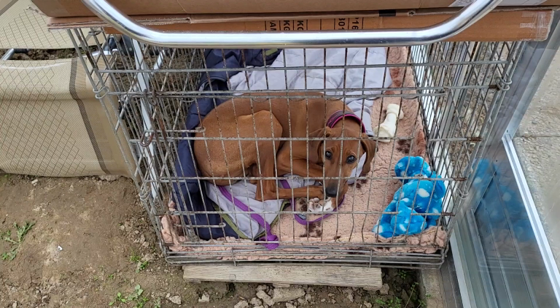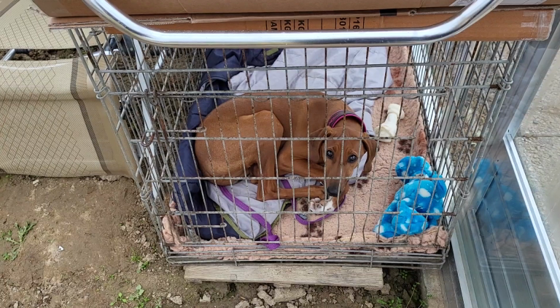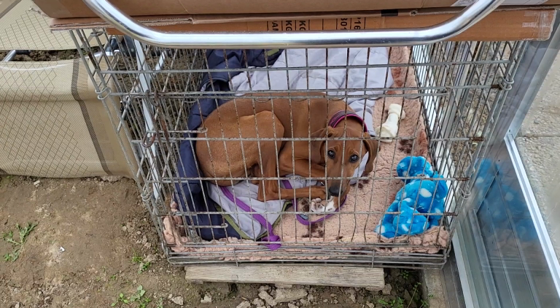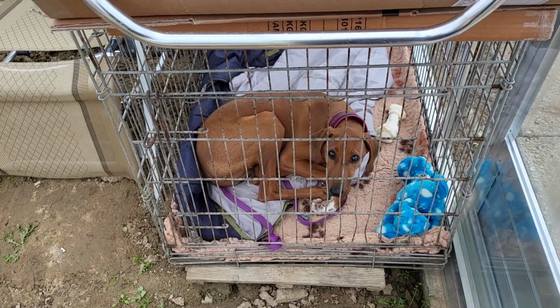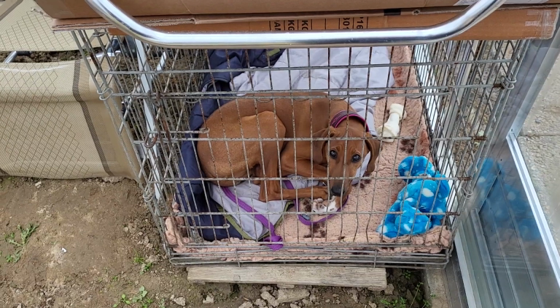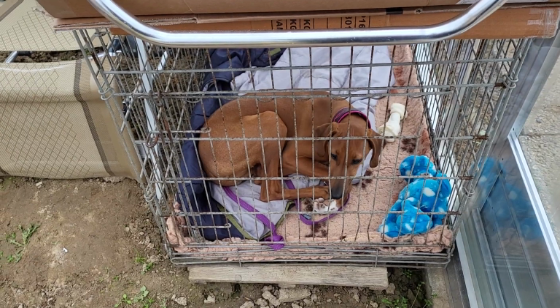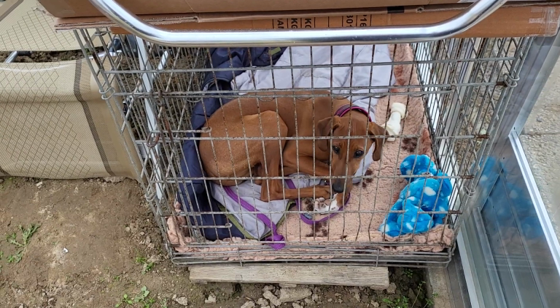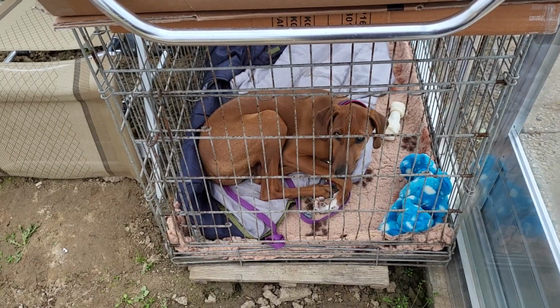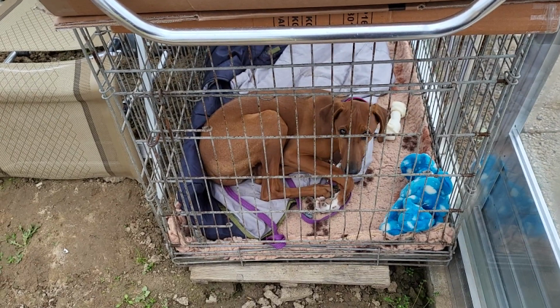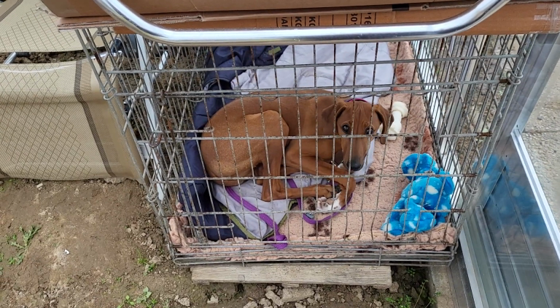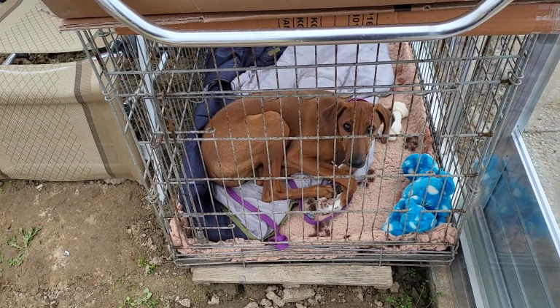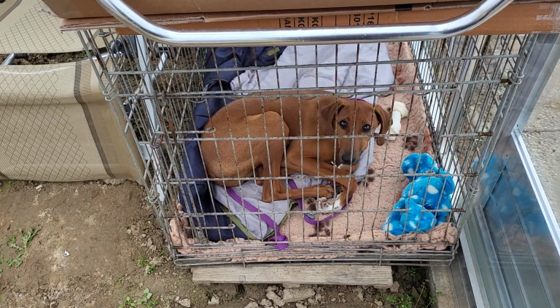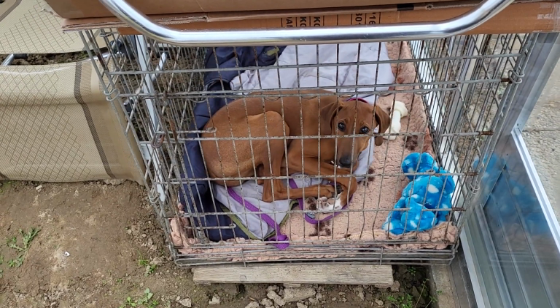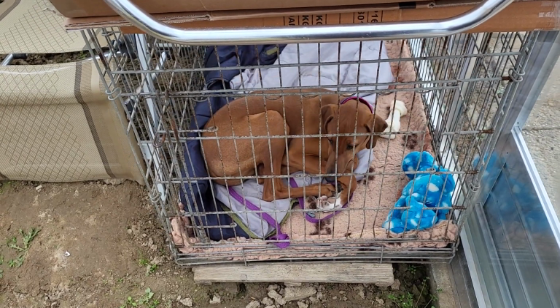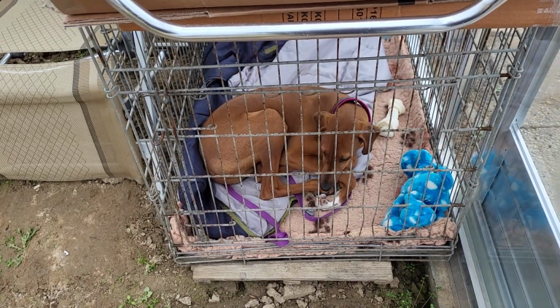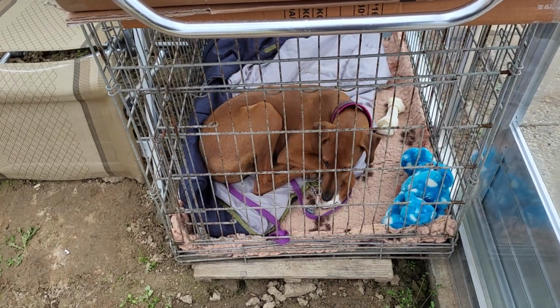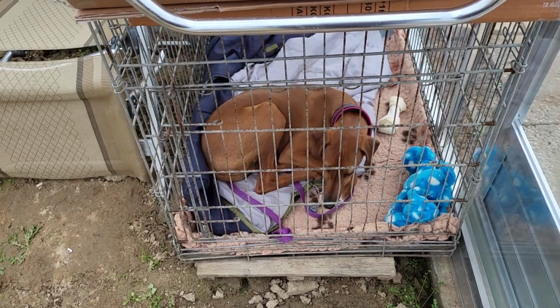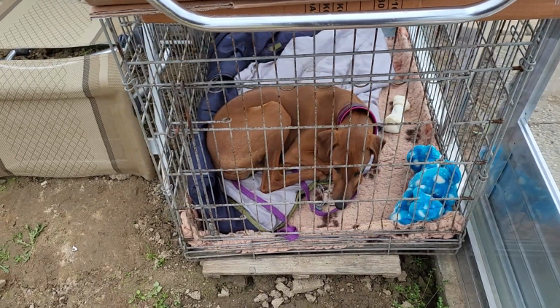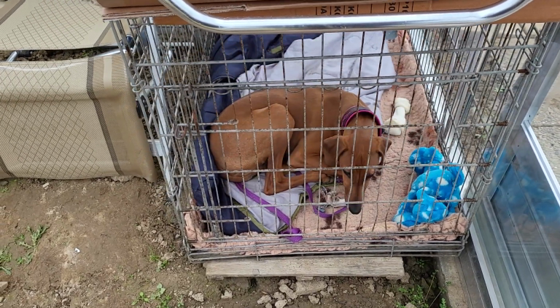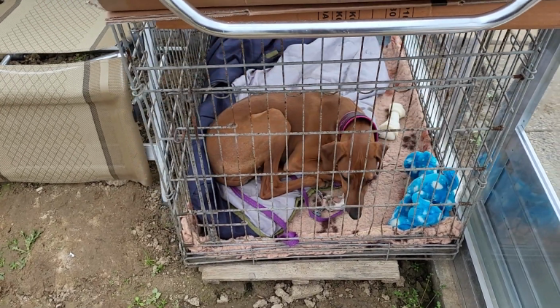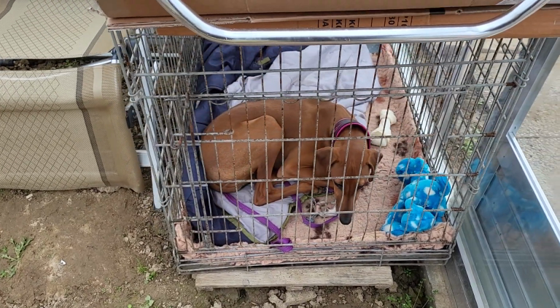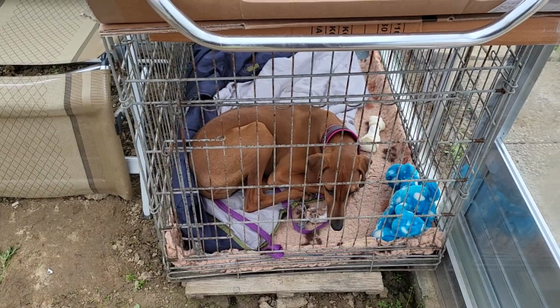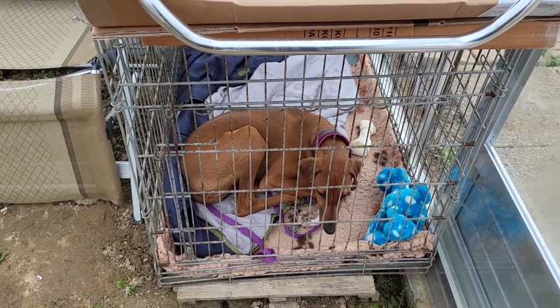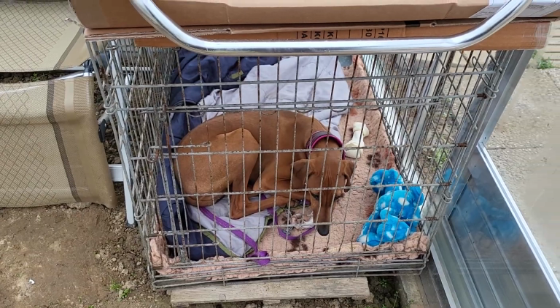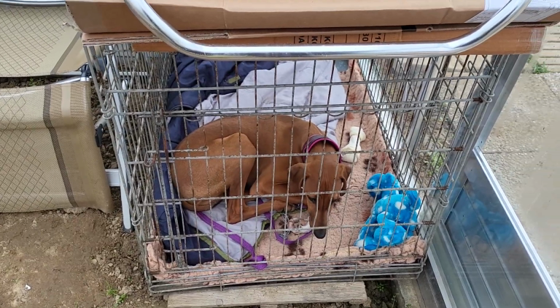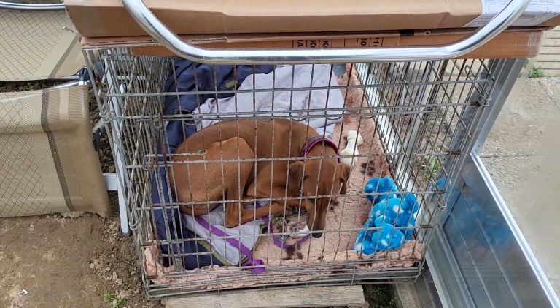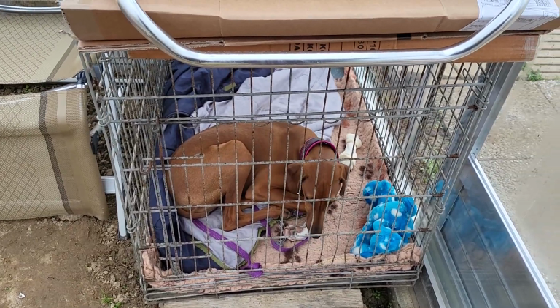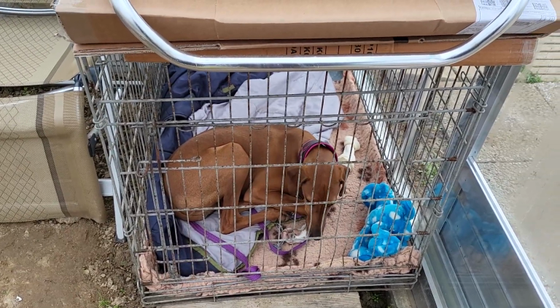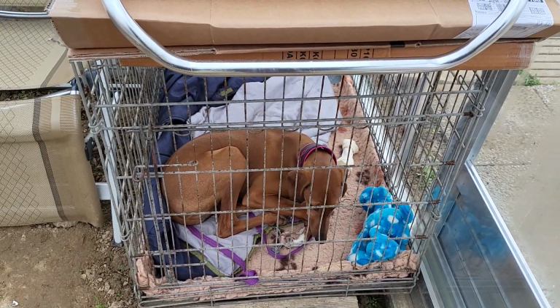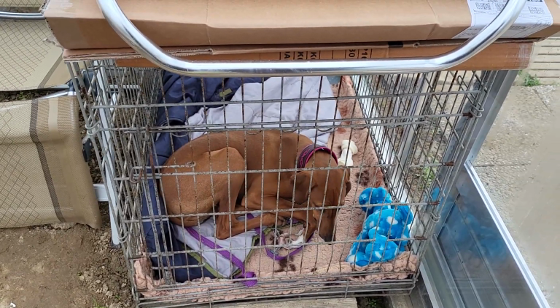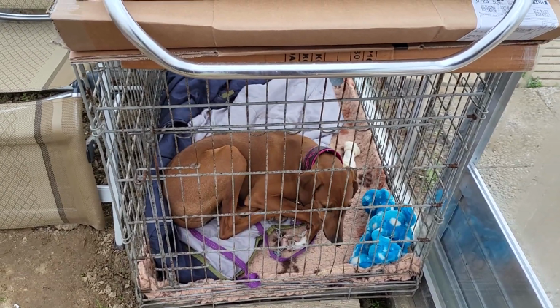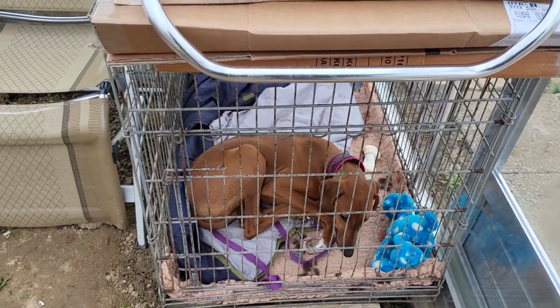Welcome to the allotment. My little helper is caged because she wants to eat all the dirt and all the stuff.